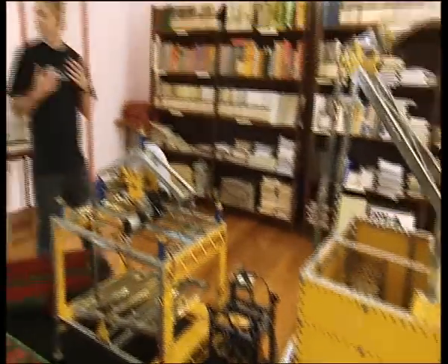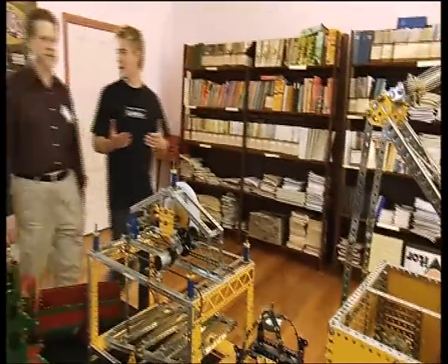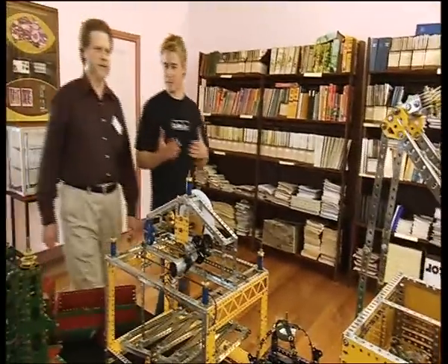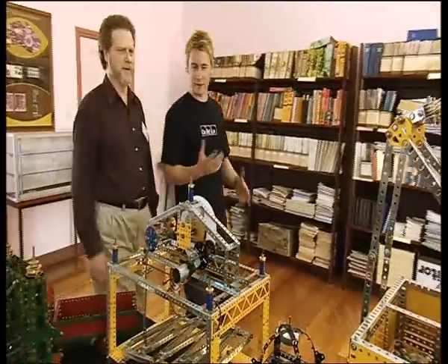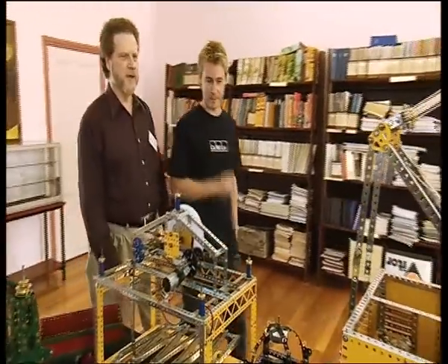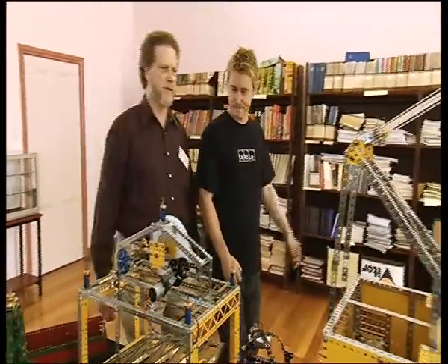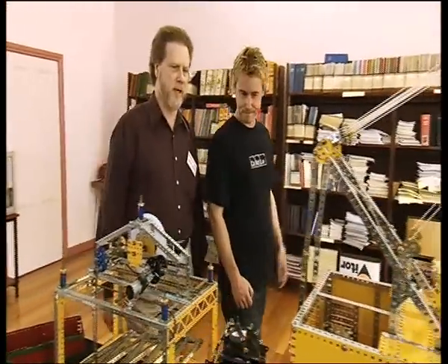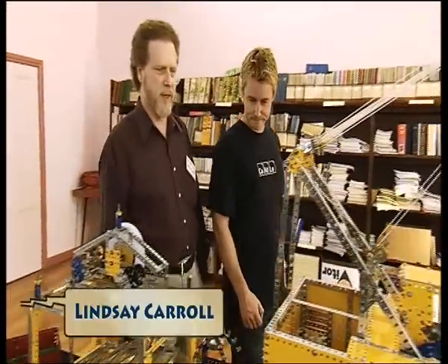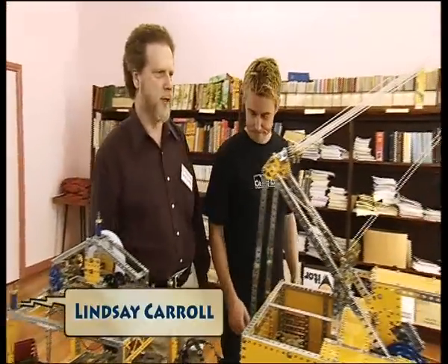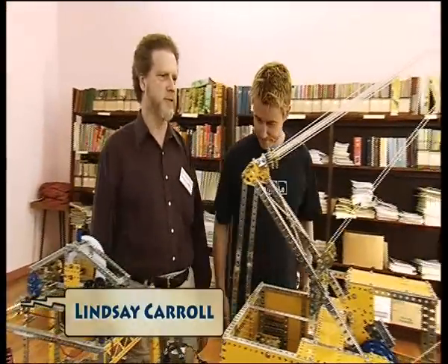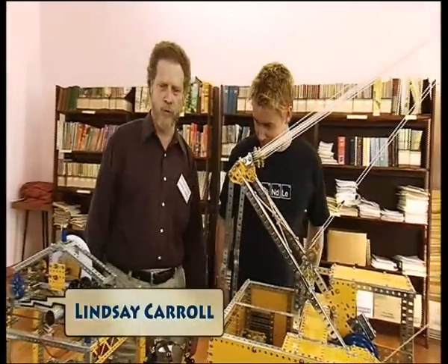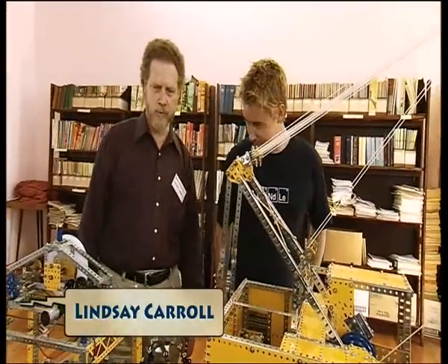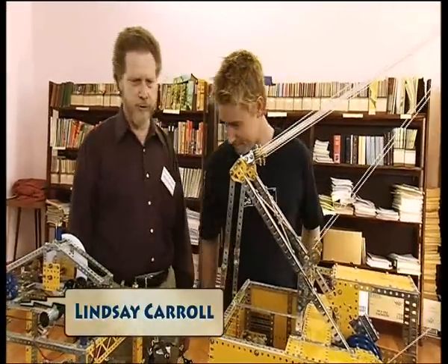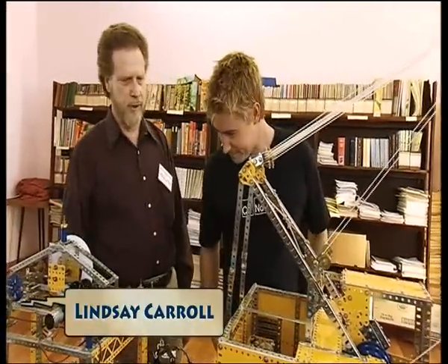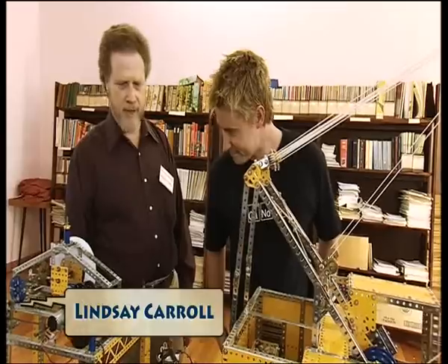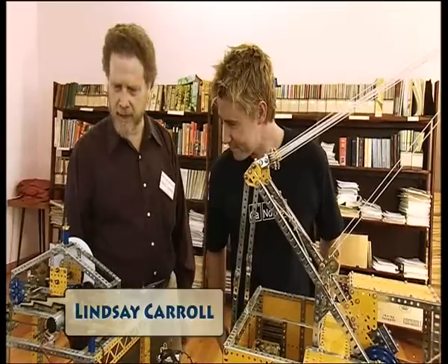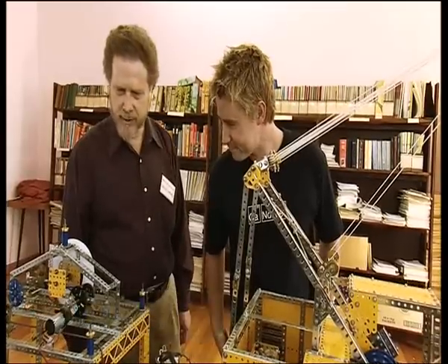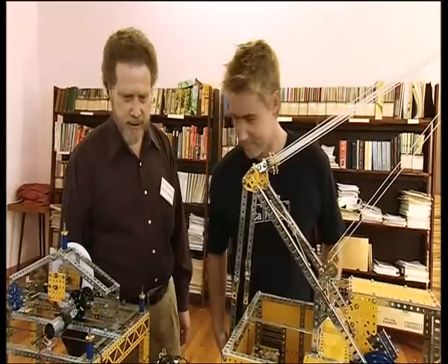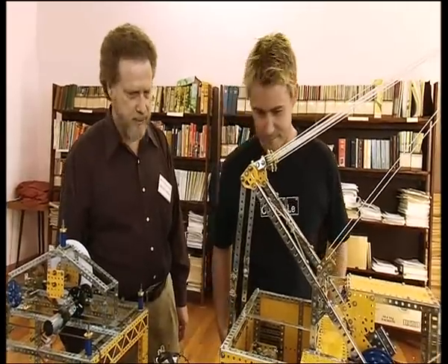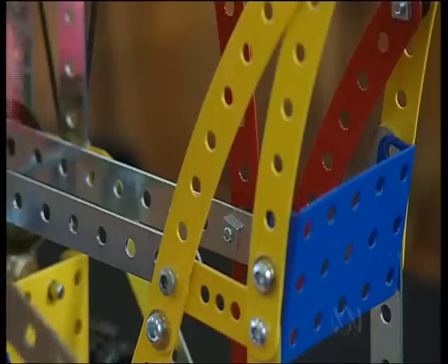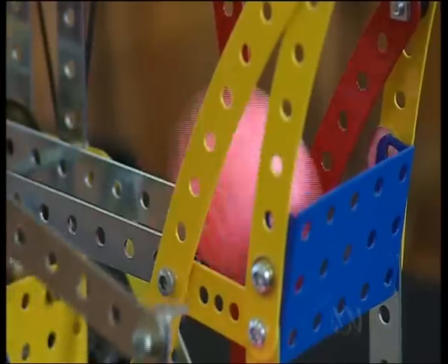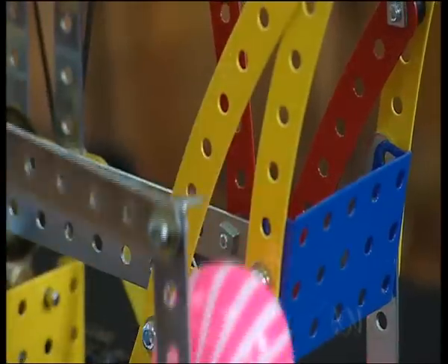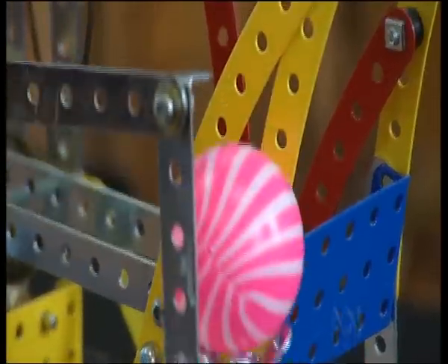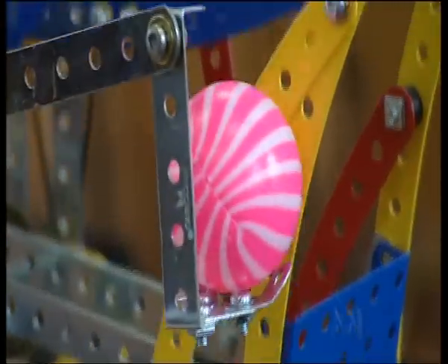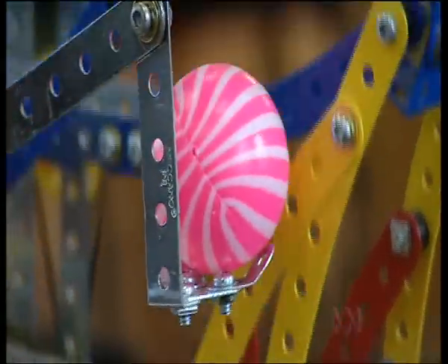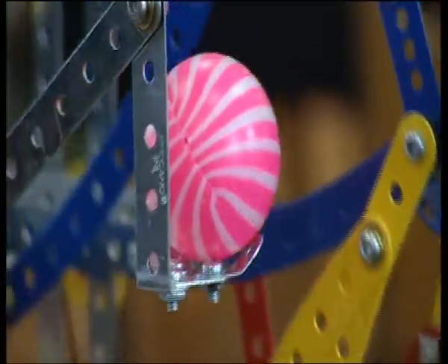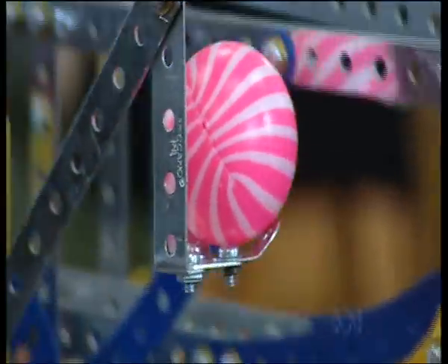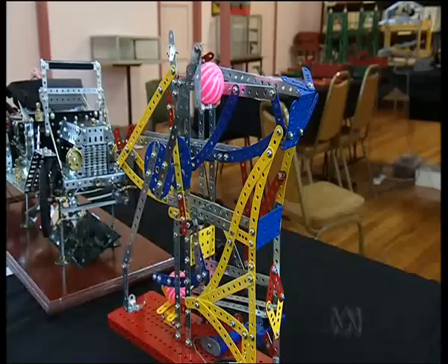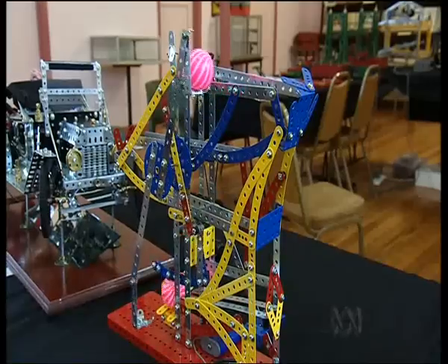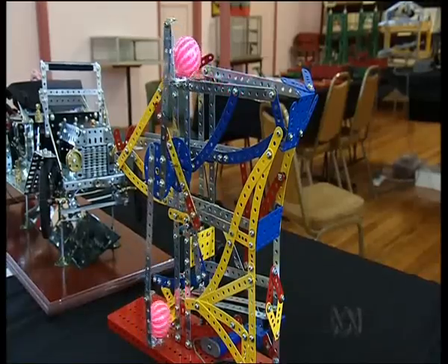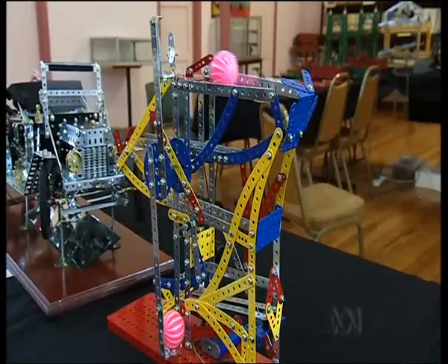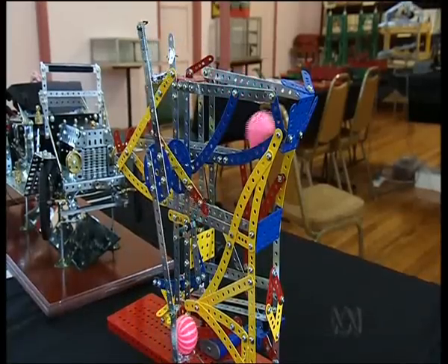Lindsay, tell me about the Melbourne Meccano Club. There's been a Meccano Club in Melbourne since before World War II. The current club has been in existence since the early 80s. And there are clubs like this all around the world? It's that popular? Yes, there are.